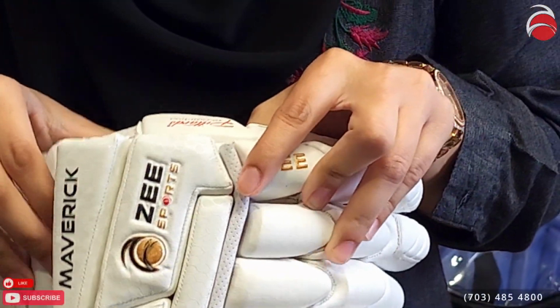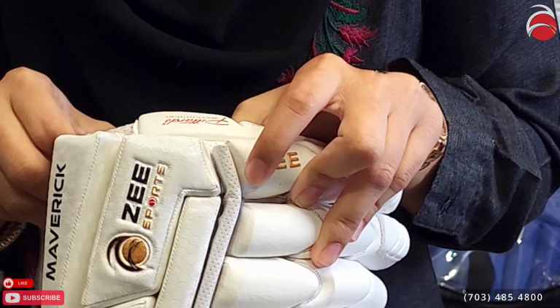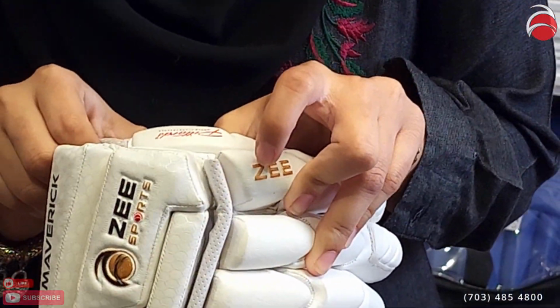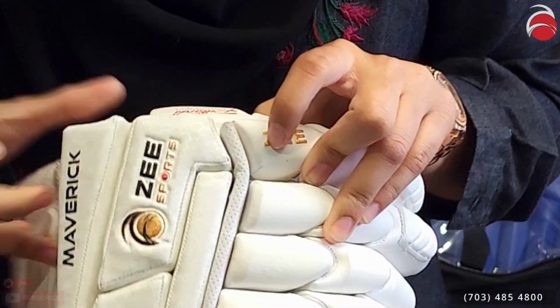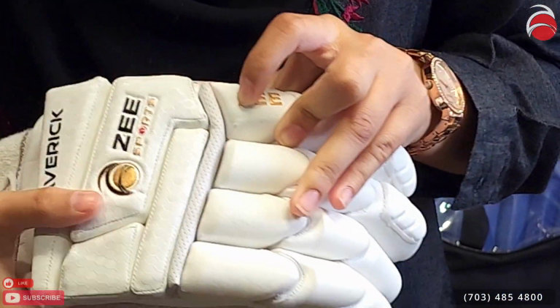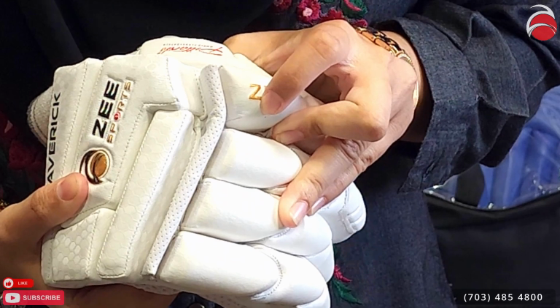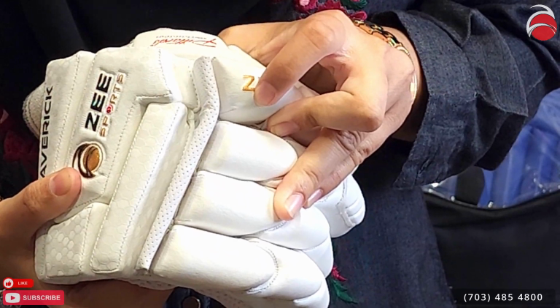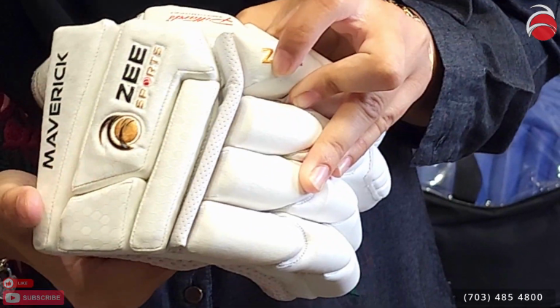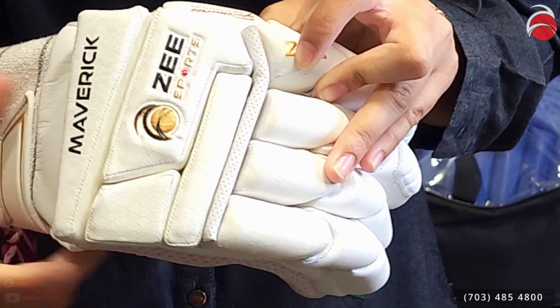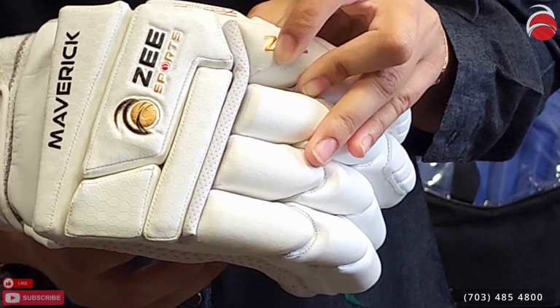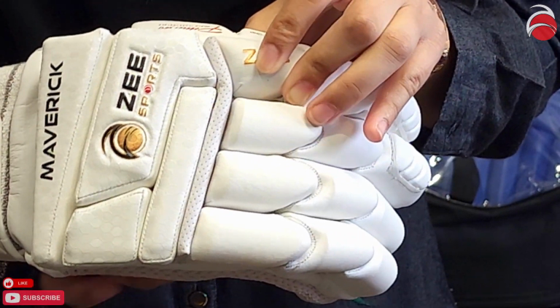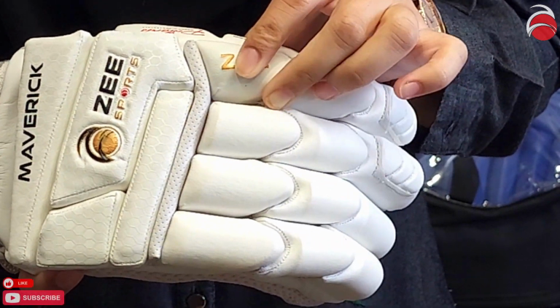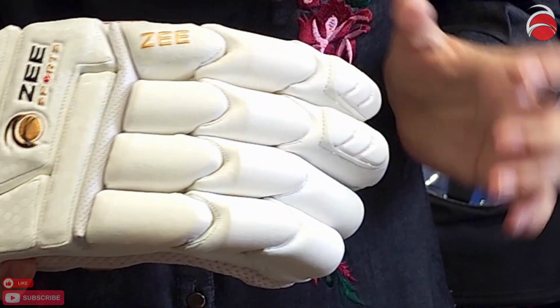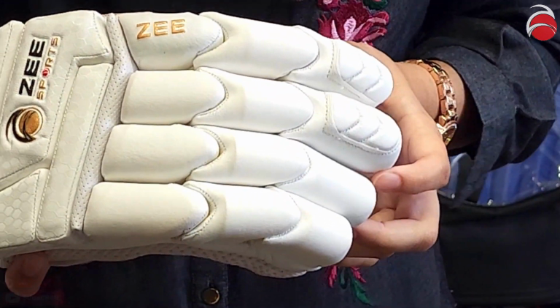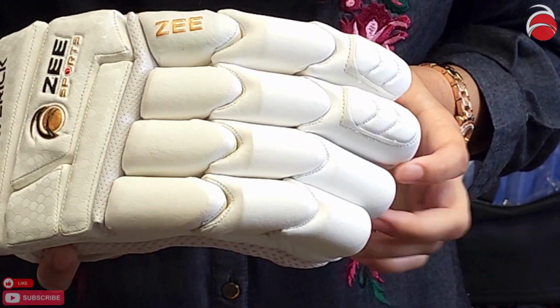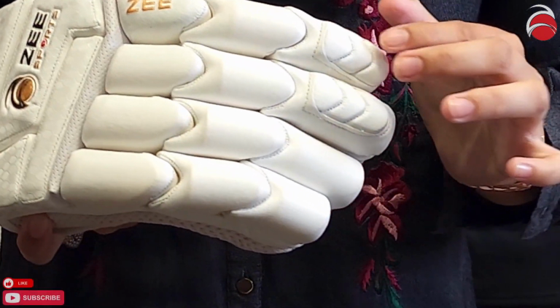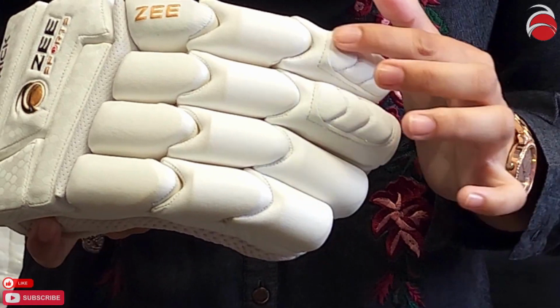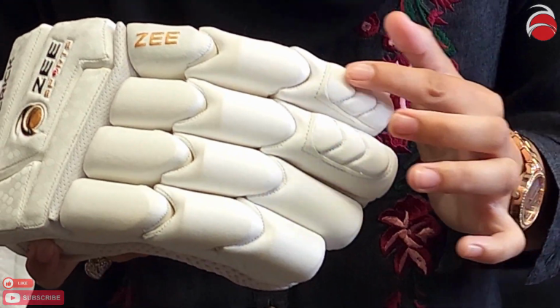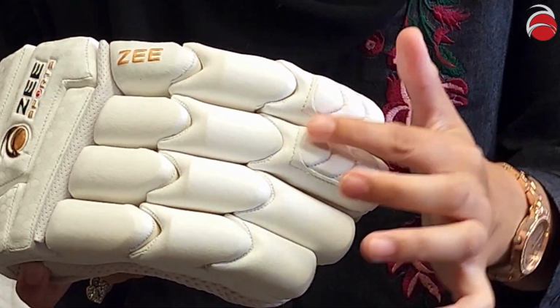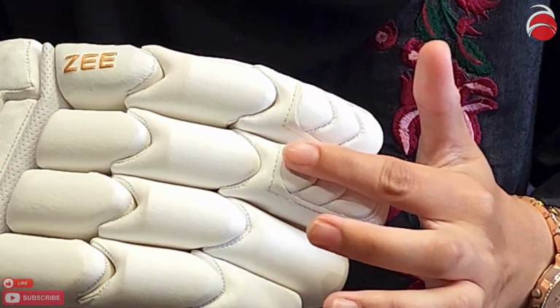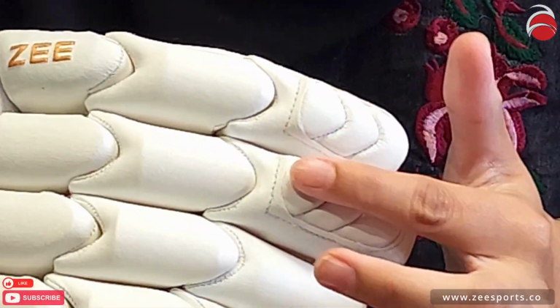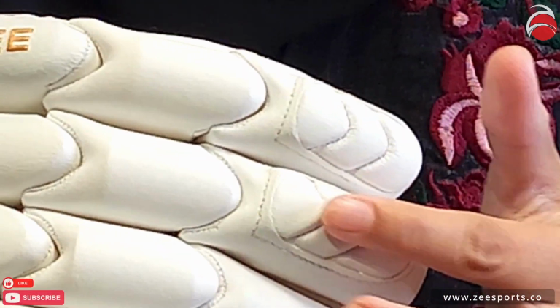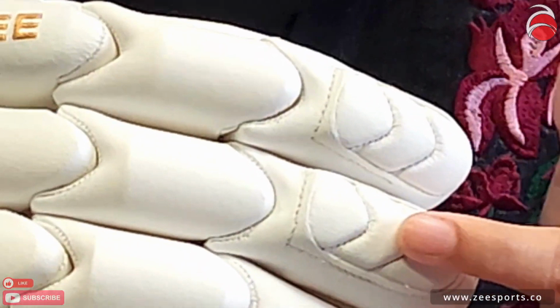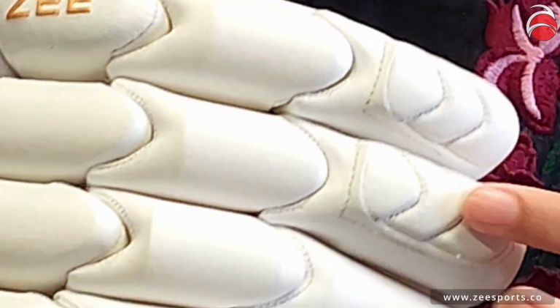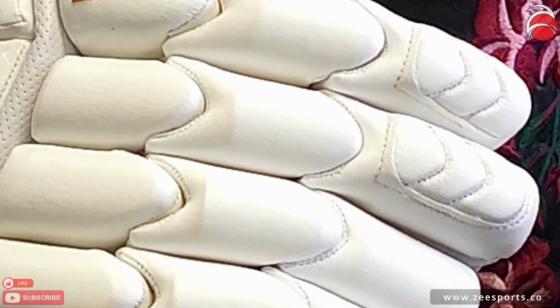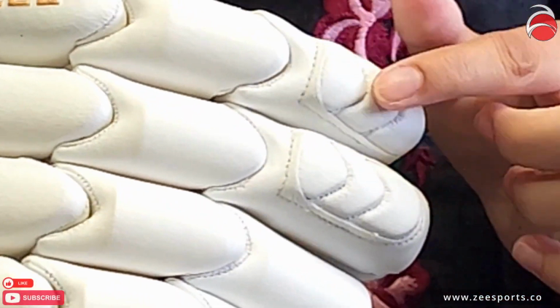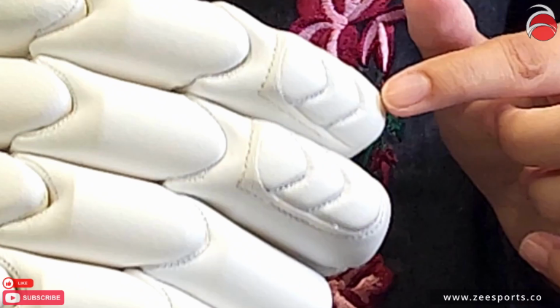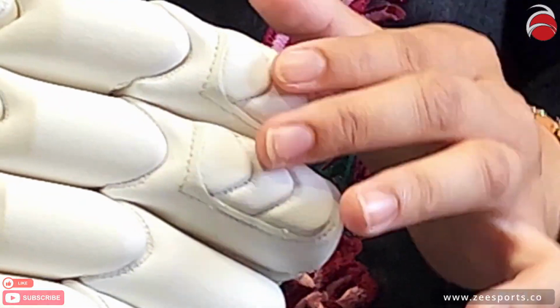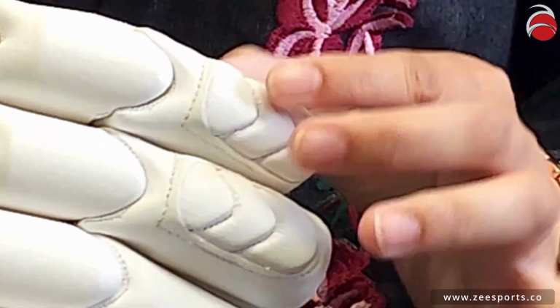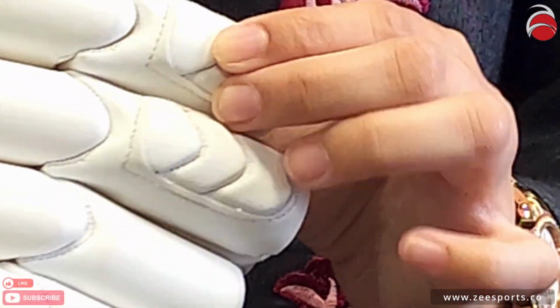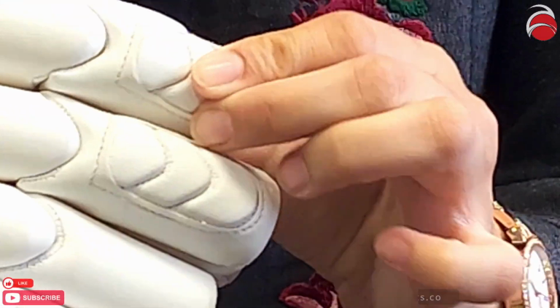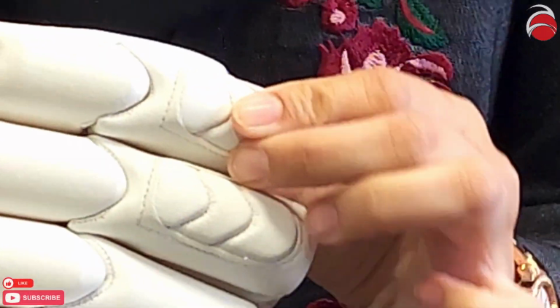For the players who use their wrist a lot, it's made for that as well. You'll see here there's more protection for the batsmen that are playing against fastballers, so it does not hurt their wrist — it has extra protection.